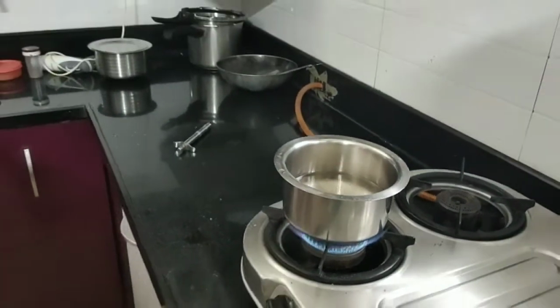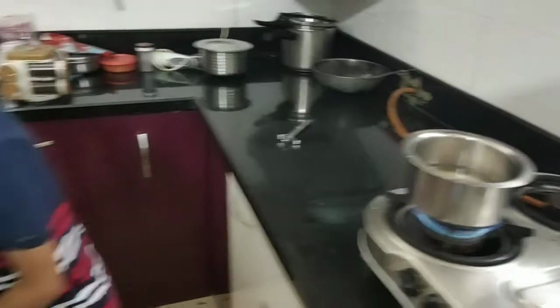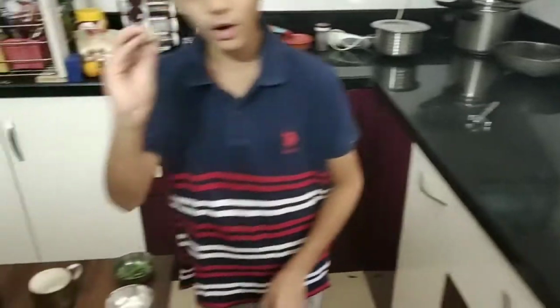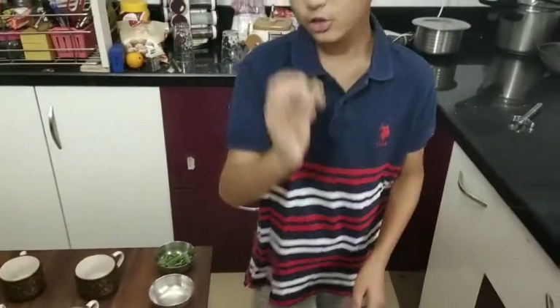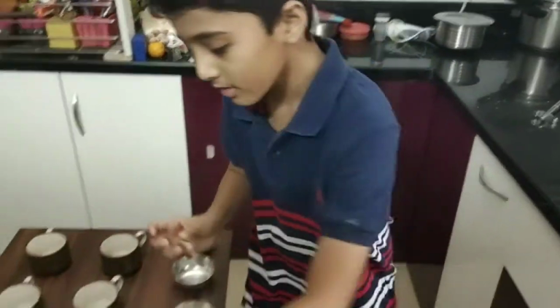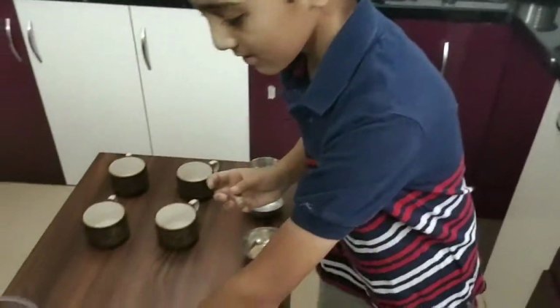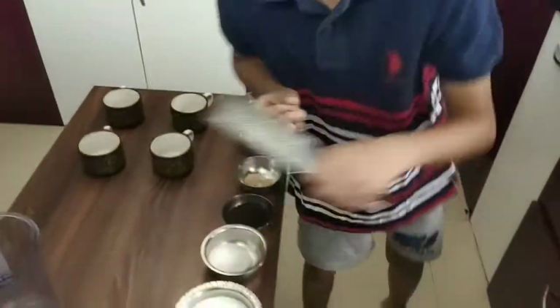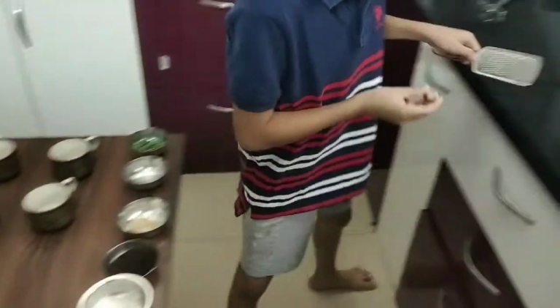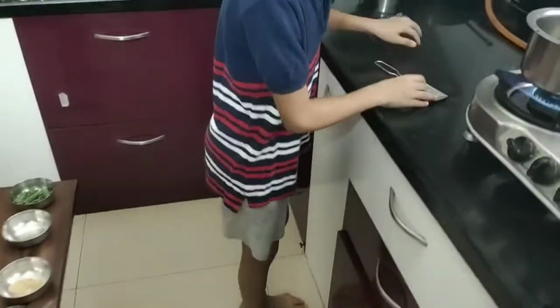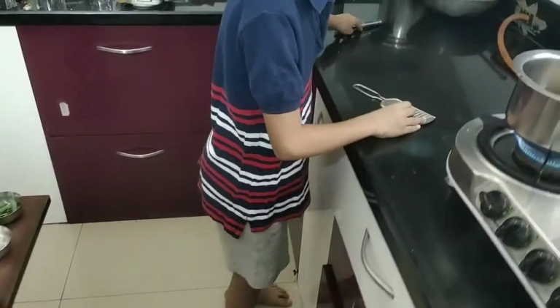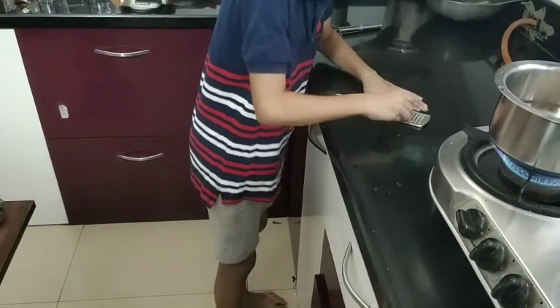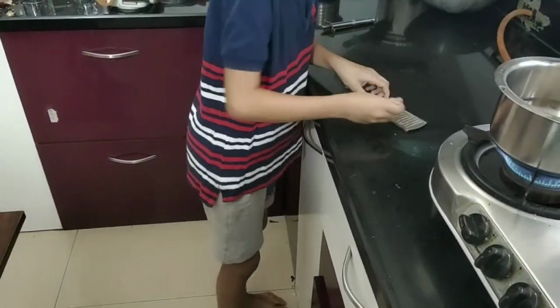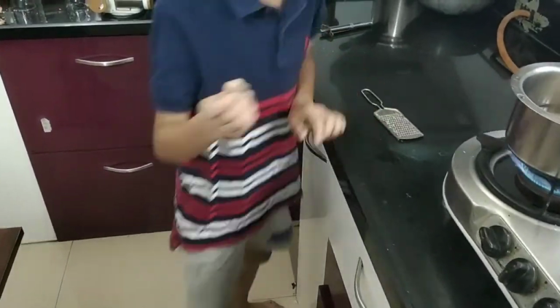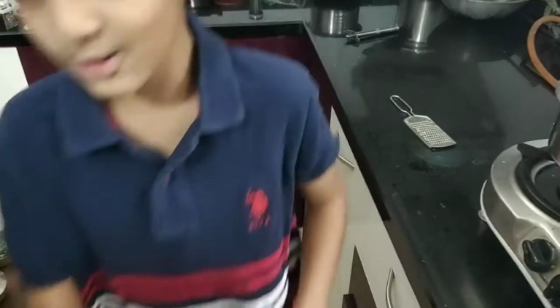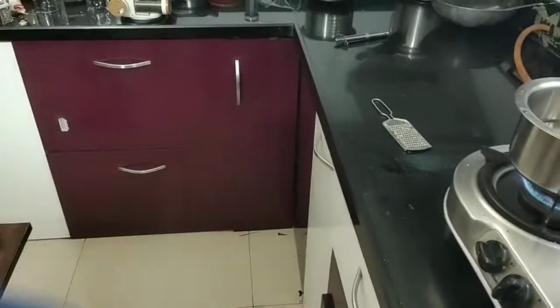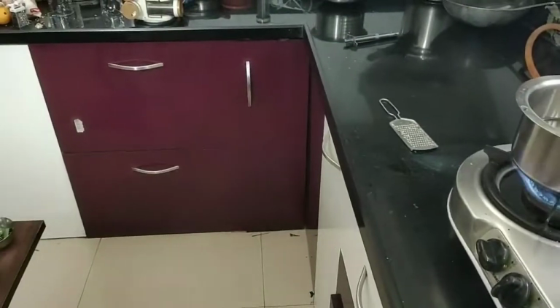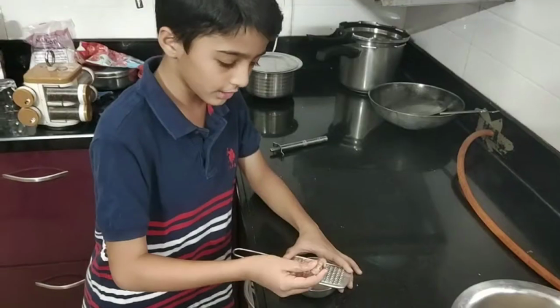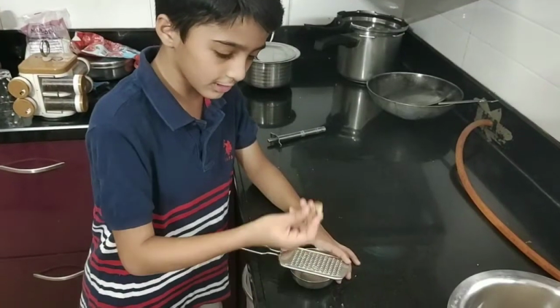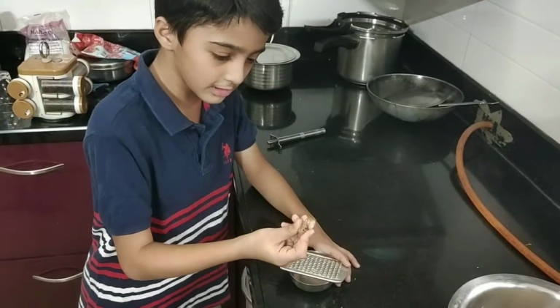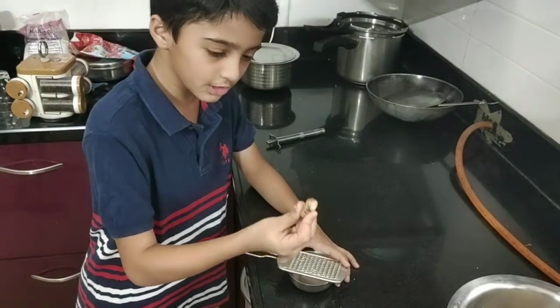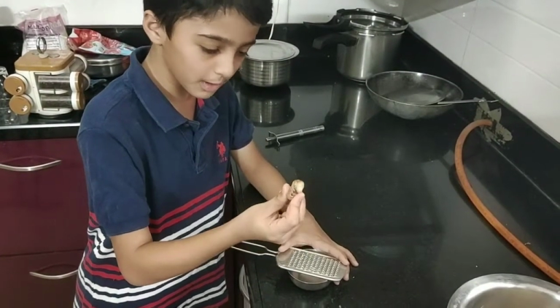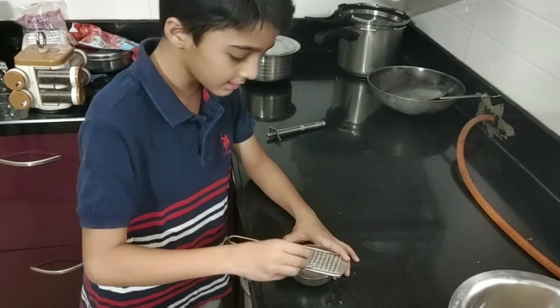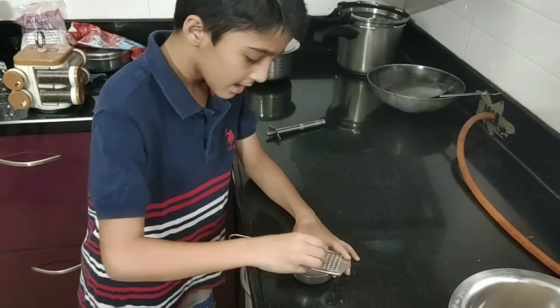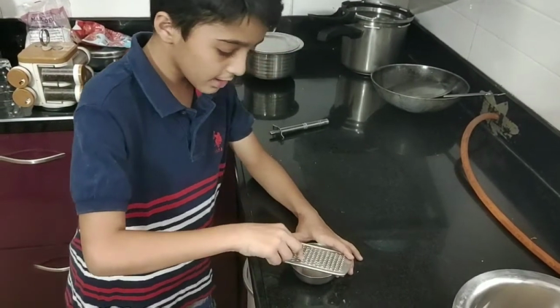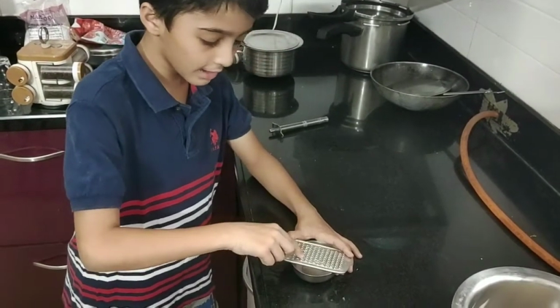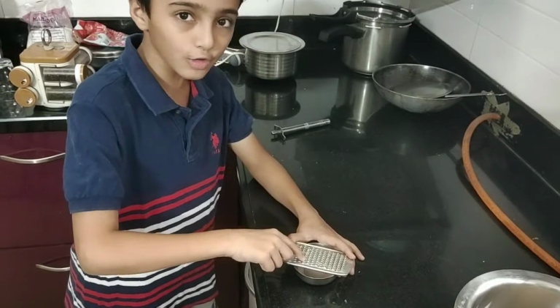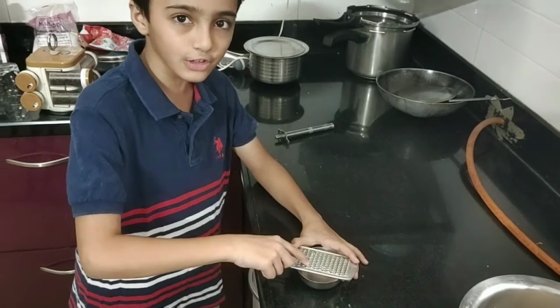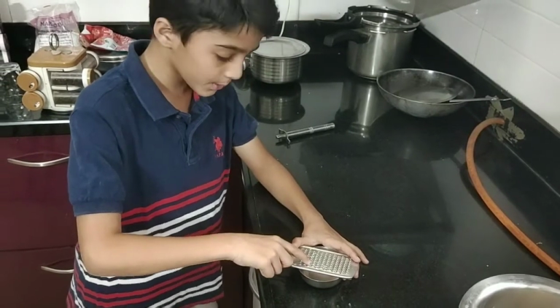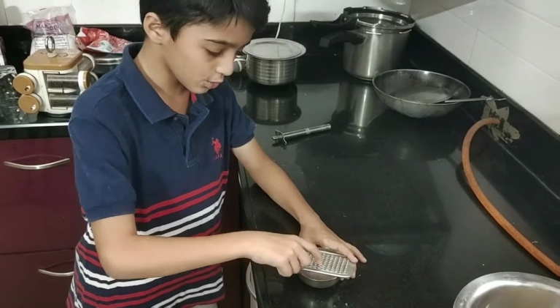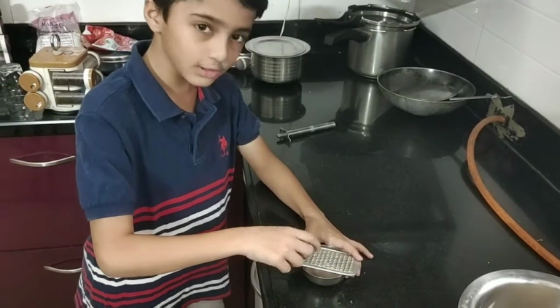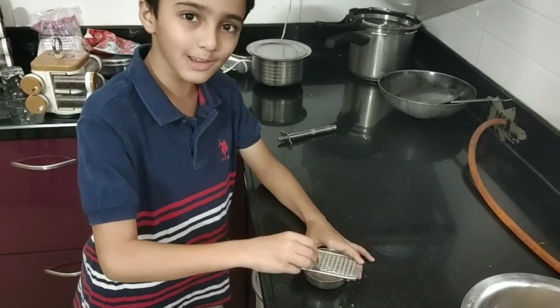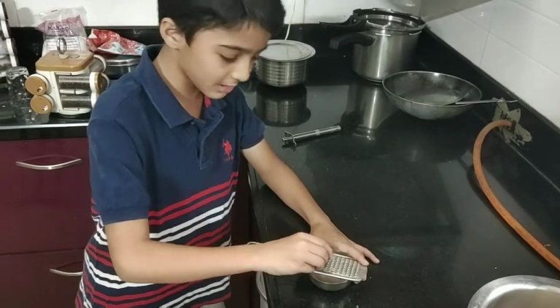Second, you have to grind the ginger. Let me wash it first. As you can see, I have ginger in my hand — guys, this grater is very sharp so please be careful.